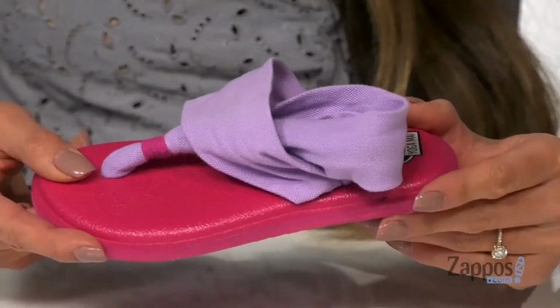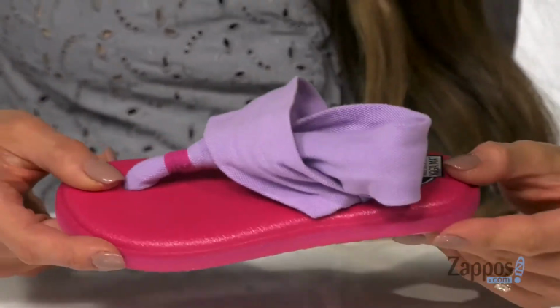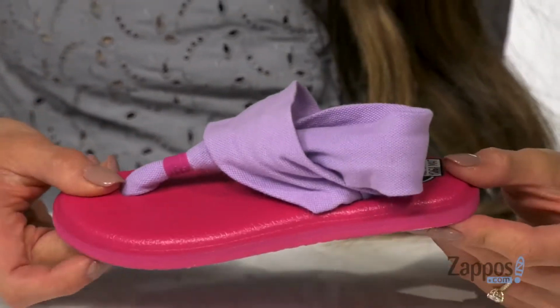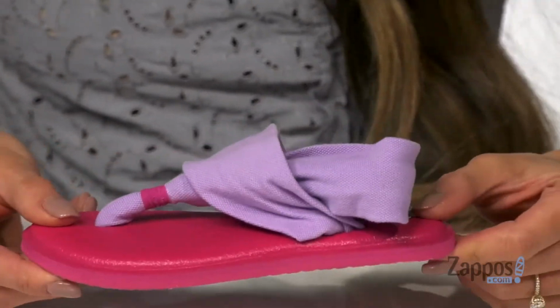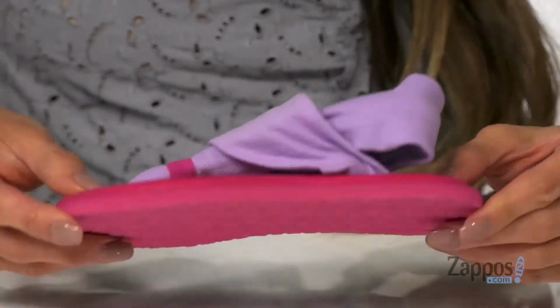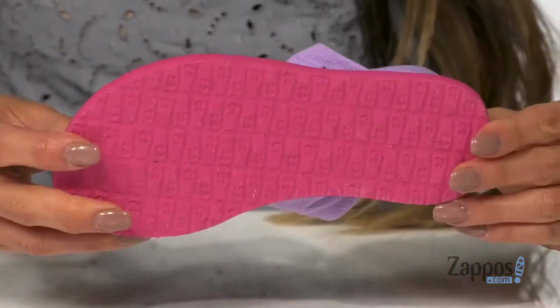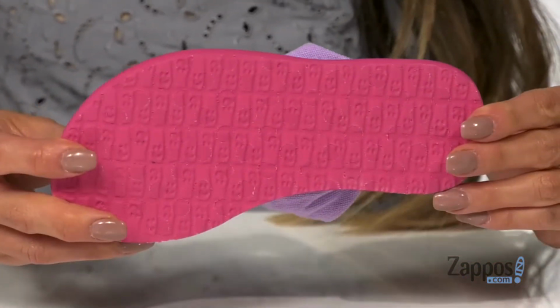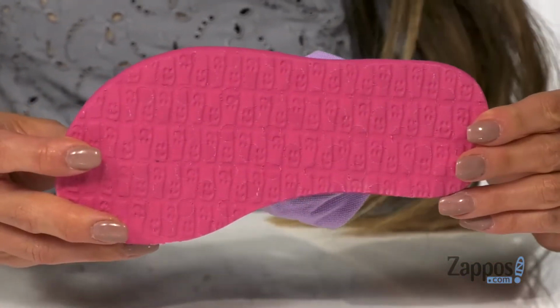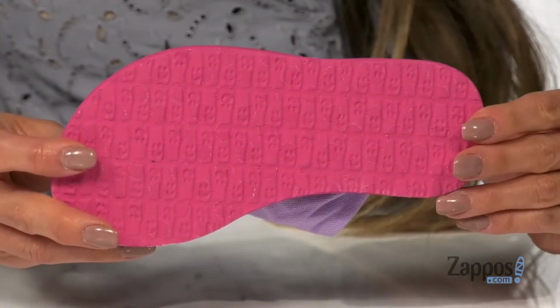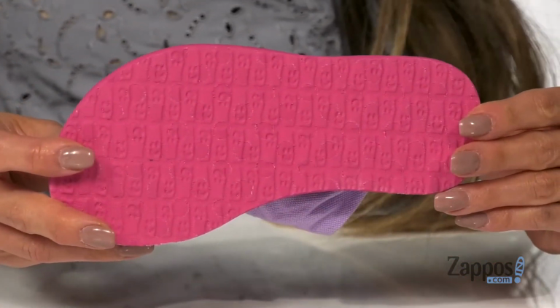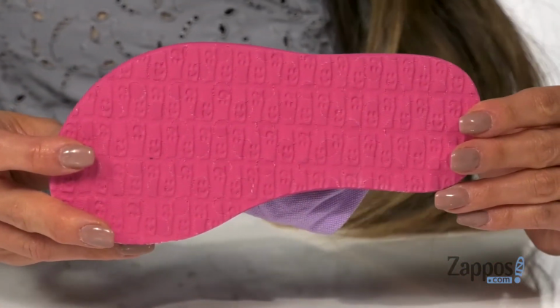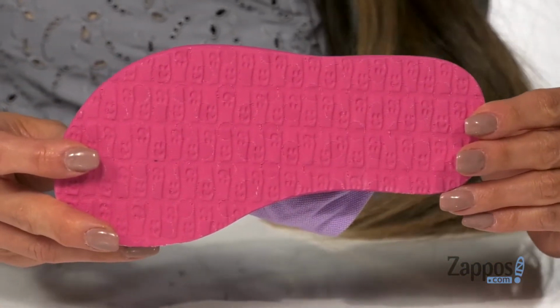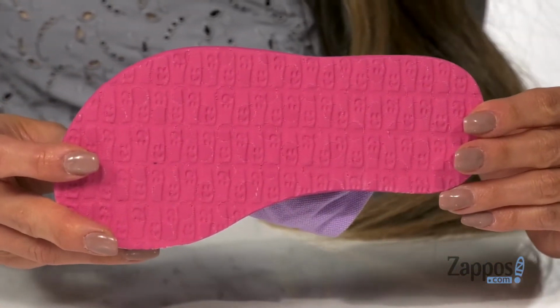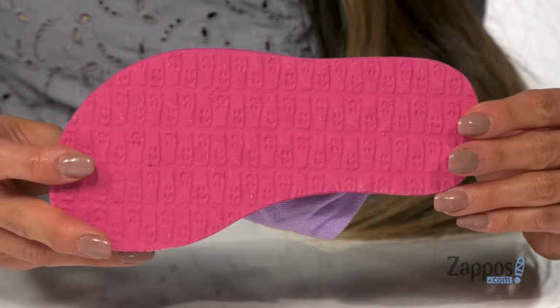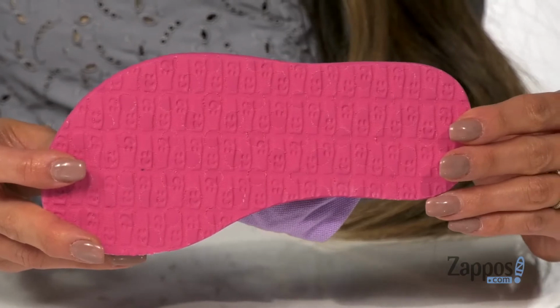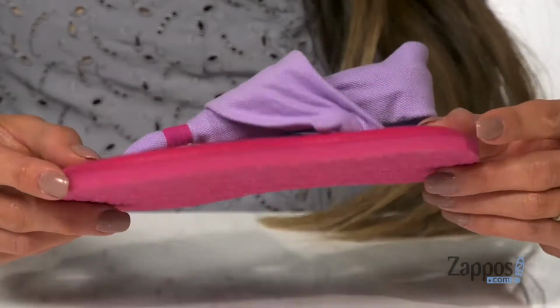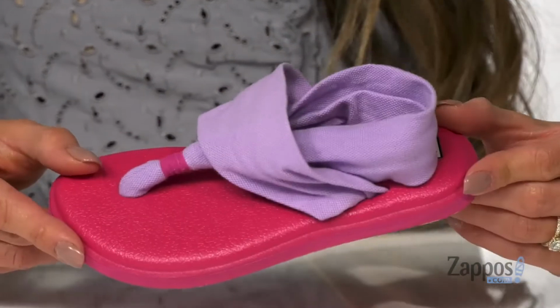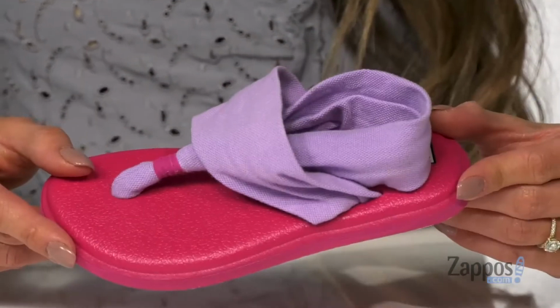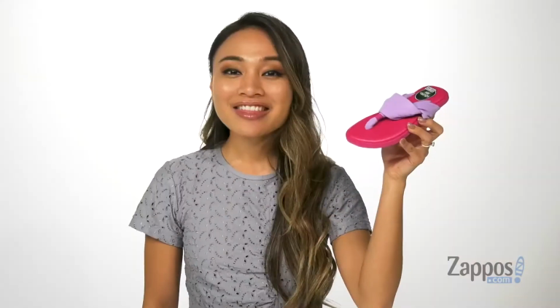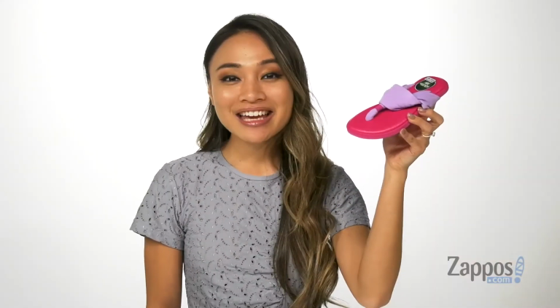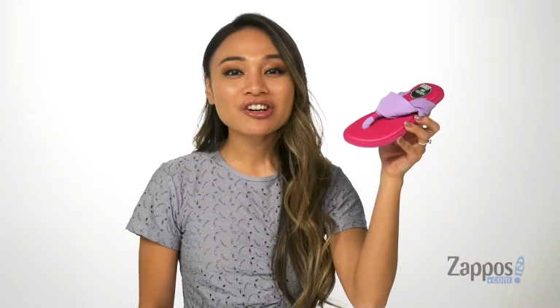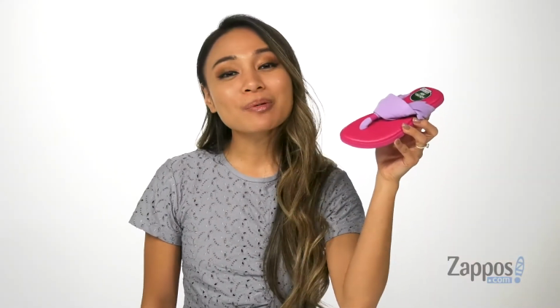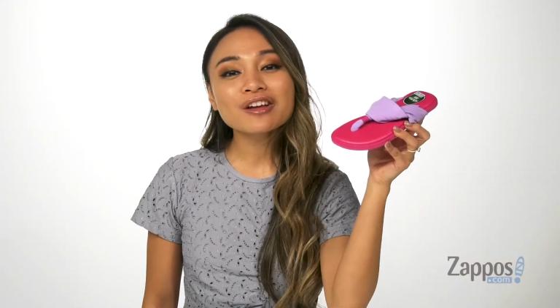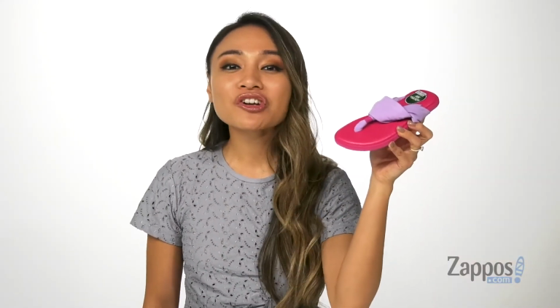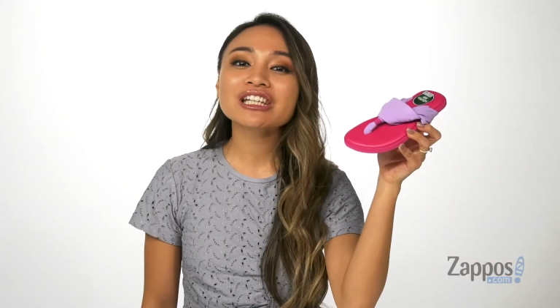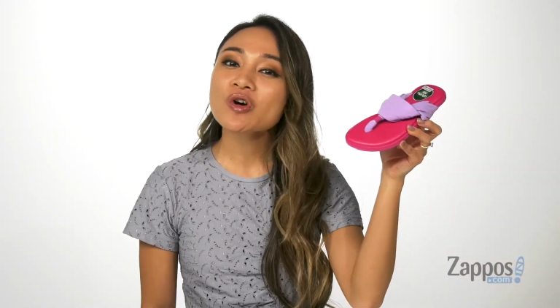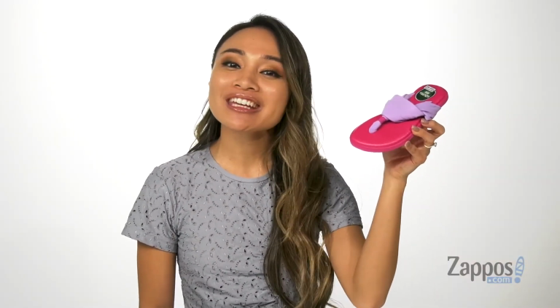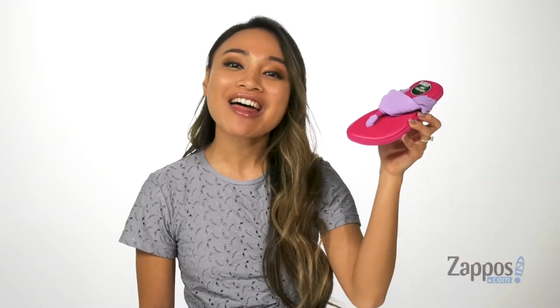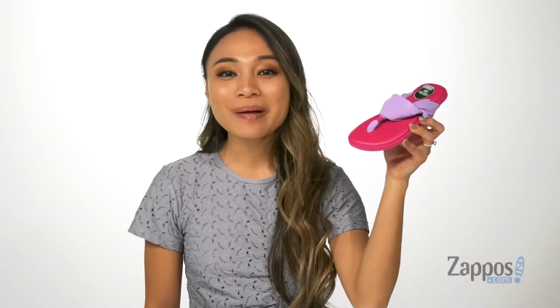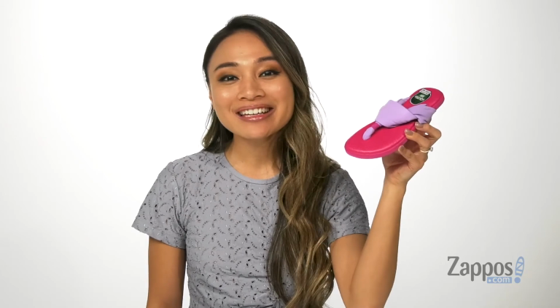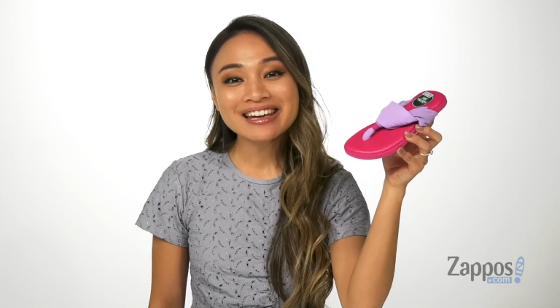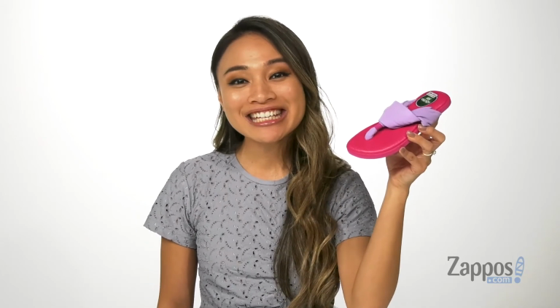And it's all on top of a happy used sponge rubber outsole for long-lasting wear. These sandals are going to be perfect for your little yogi, and they're by Sunup Kids.